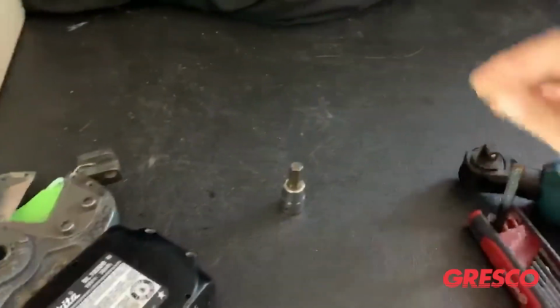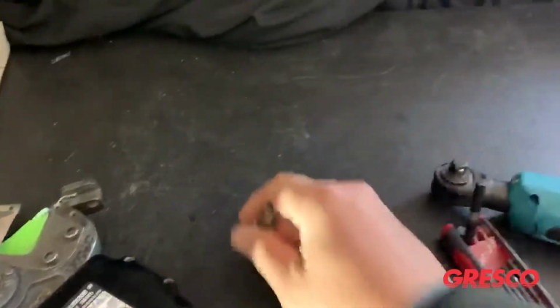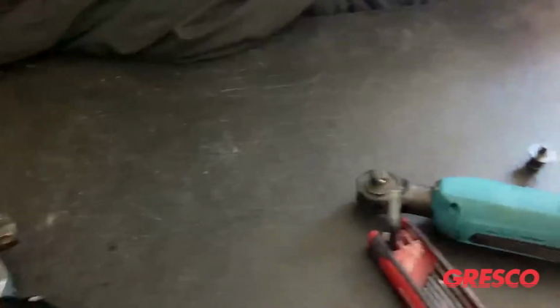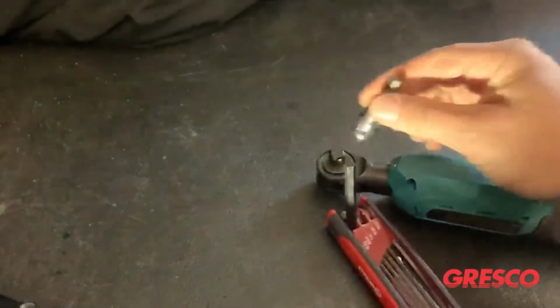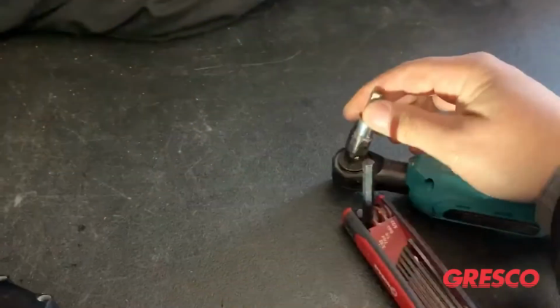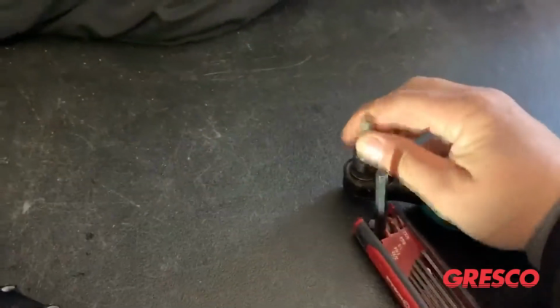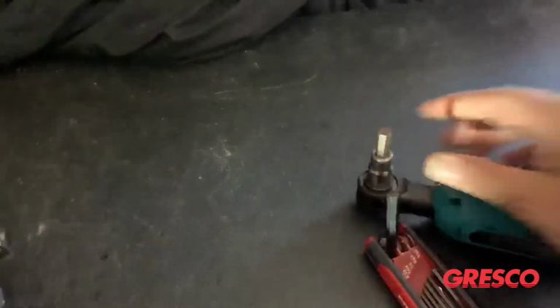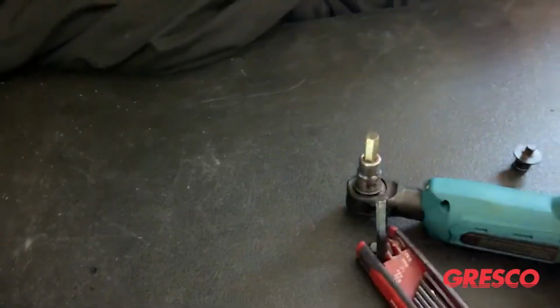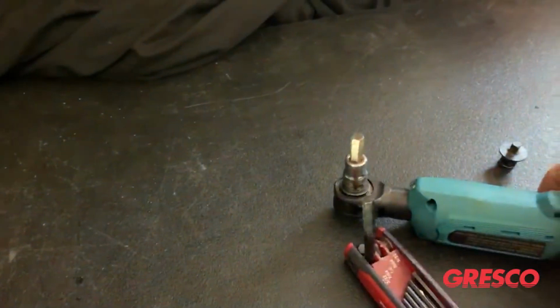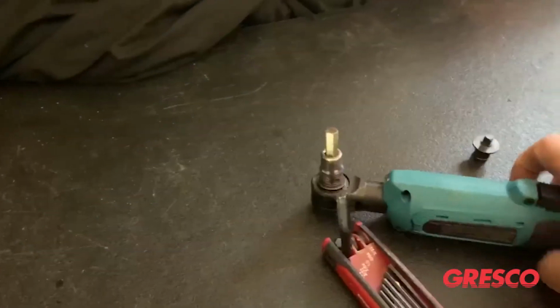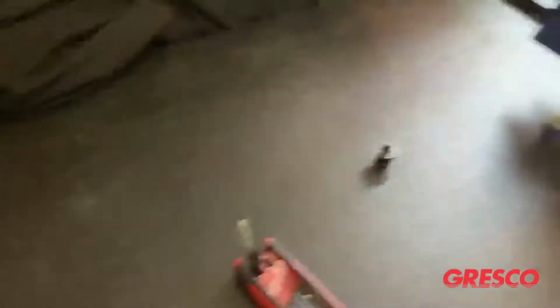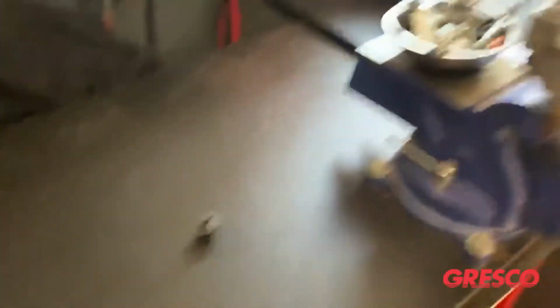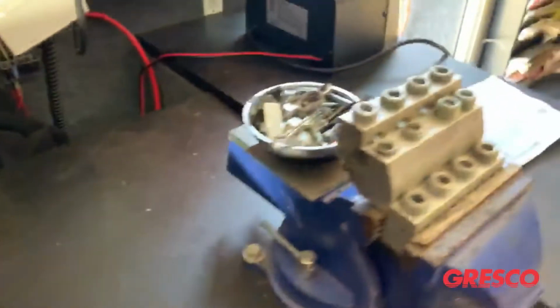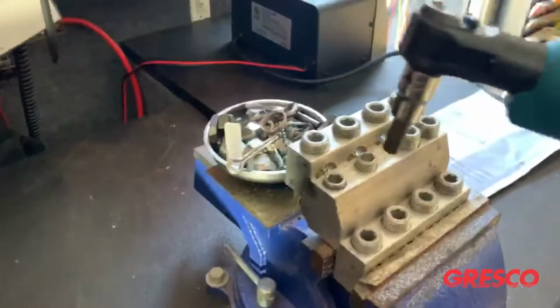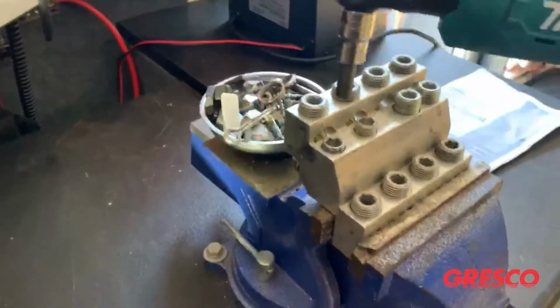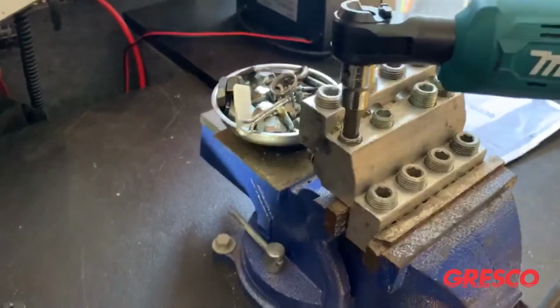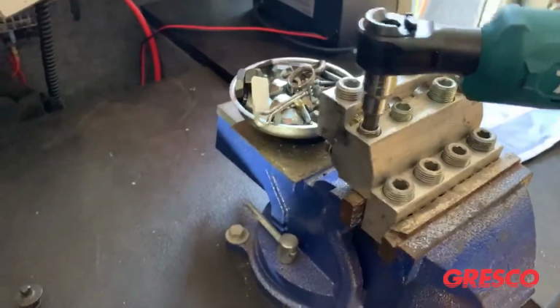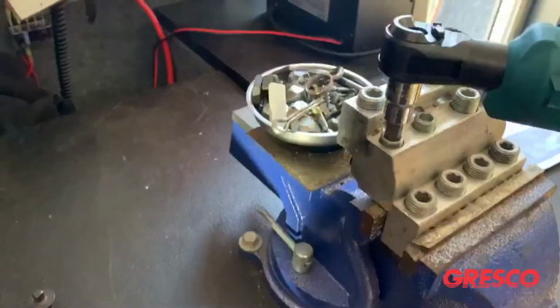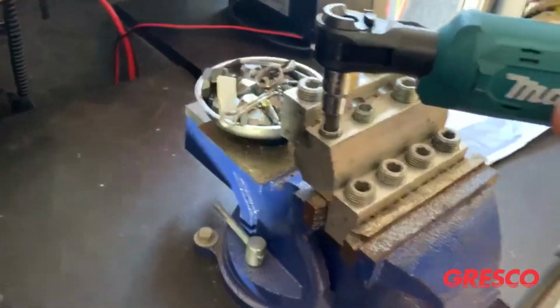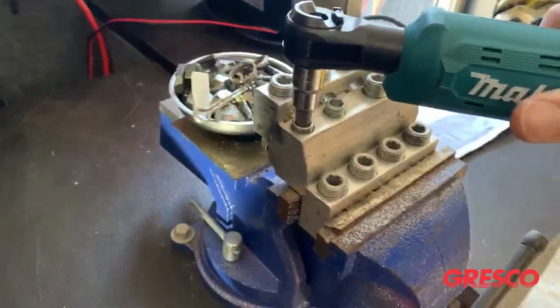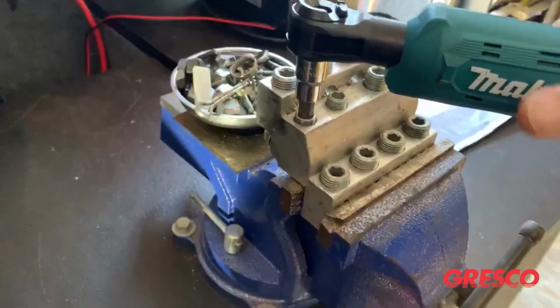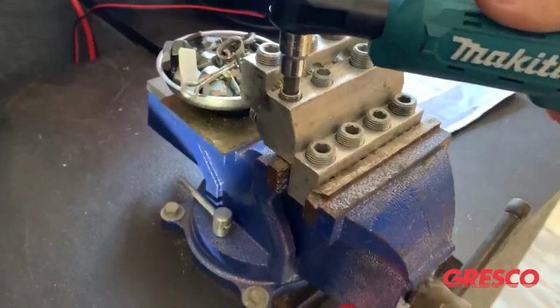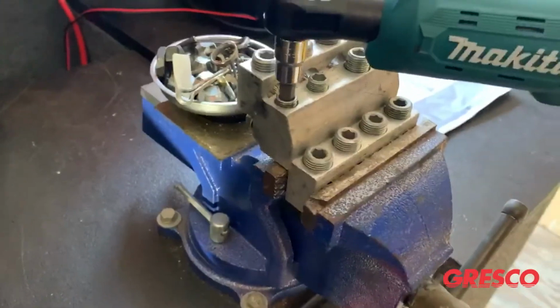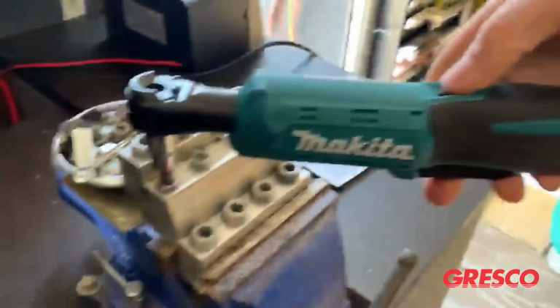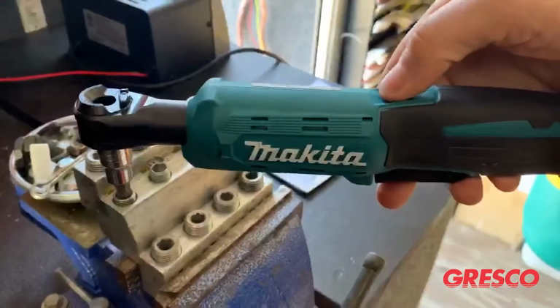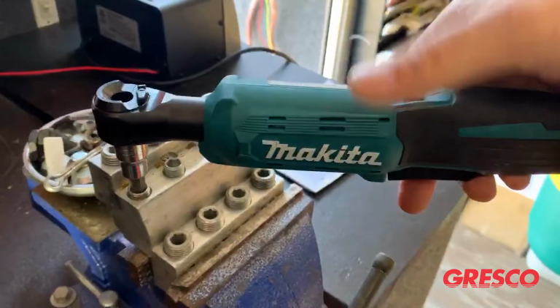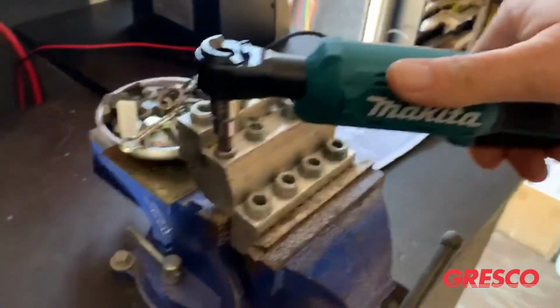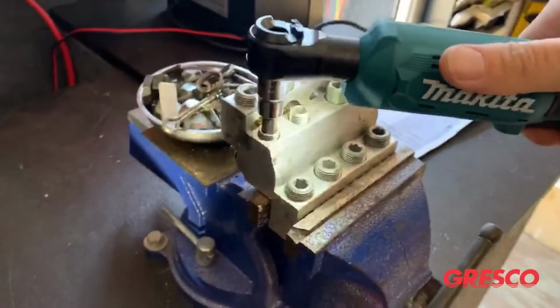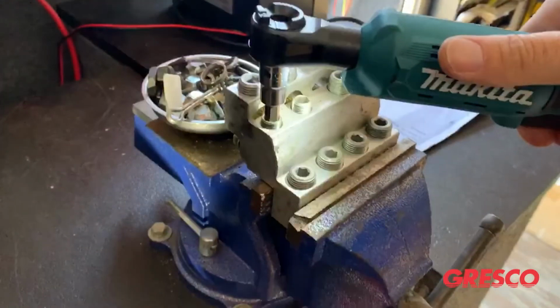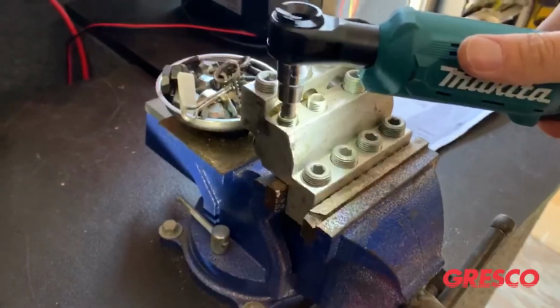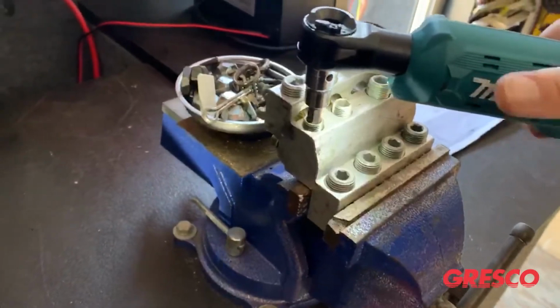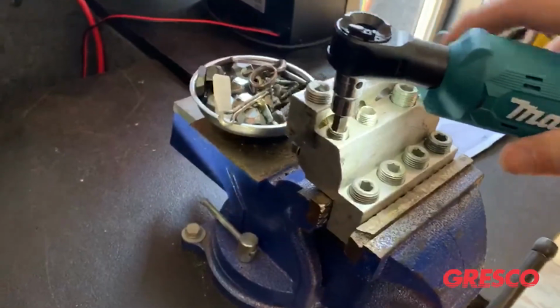We'll go with a three-eighths drive today and we're going to be using a 5/16 hex socket. One thing that's nice about this — like with your pad mount transformers — there's a nice trigger lock up on the top. Forward, reverse.